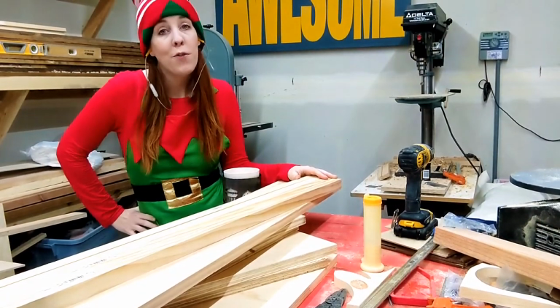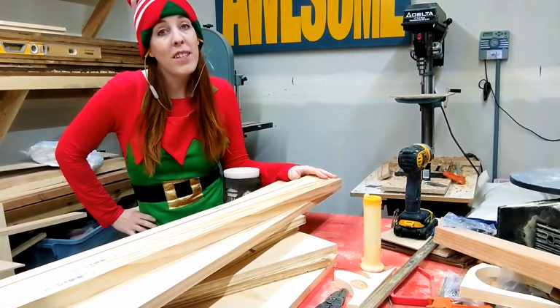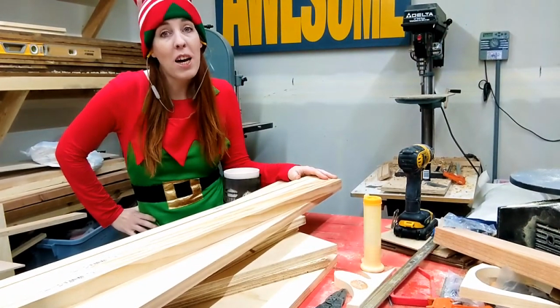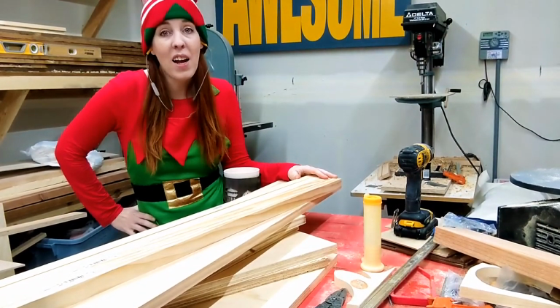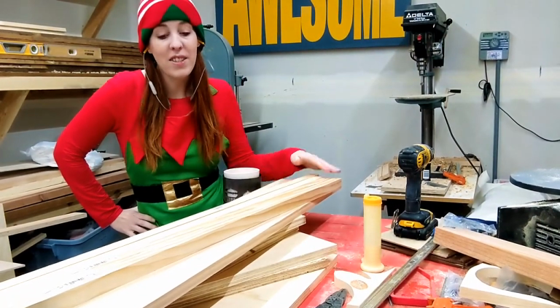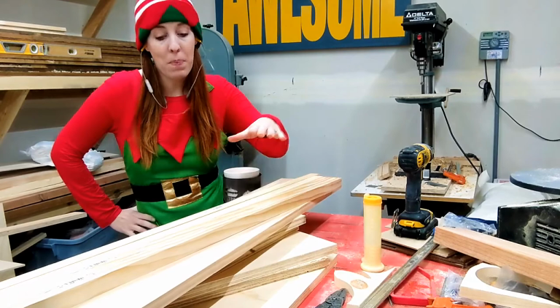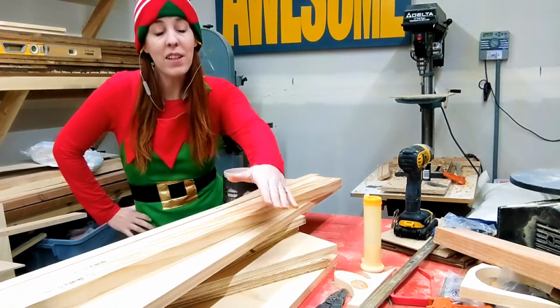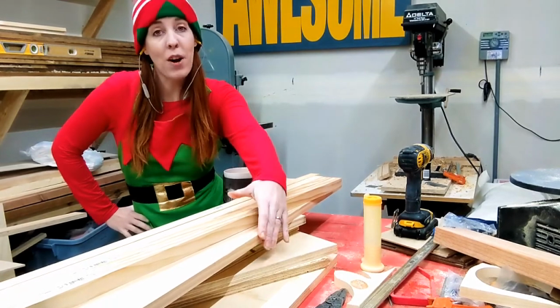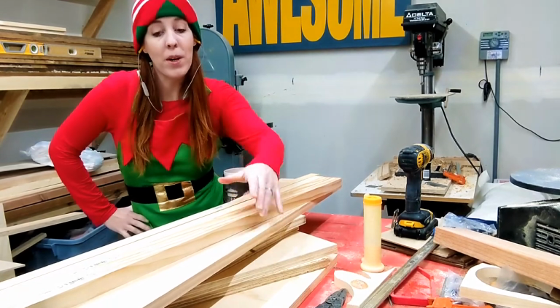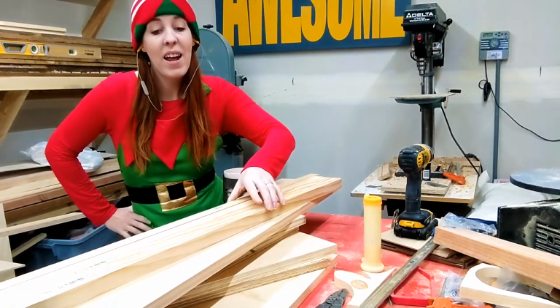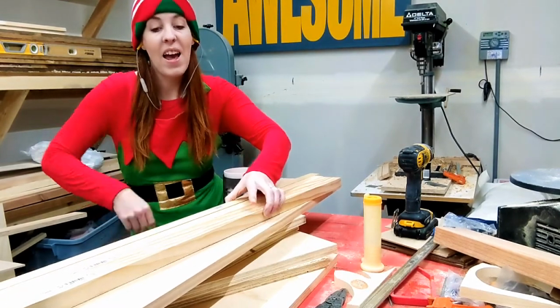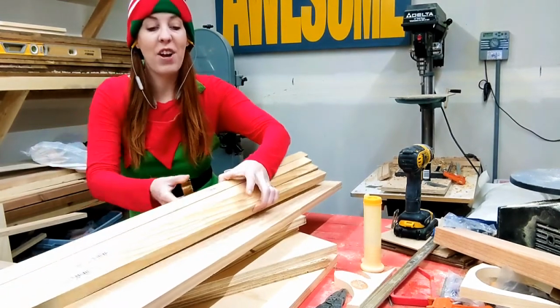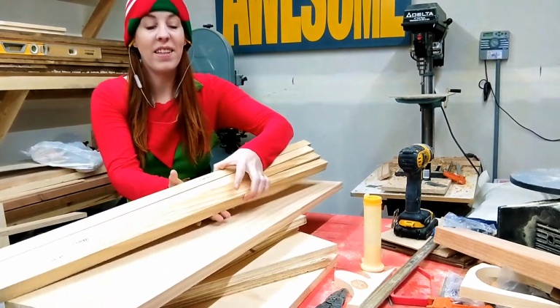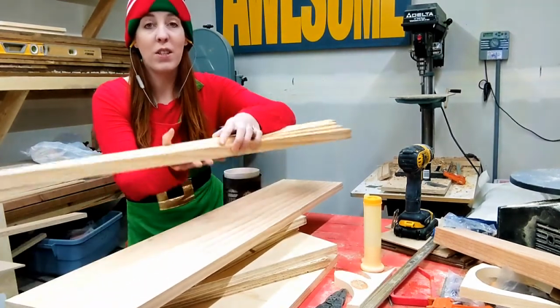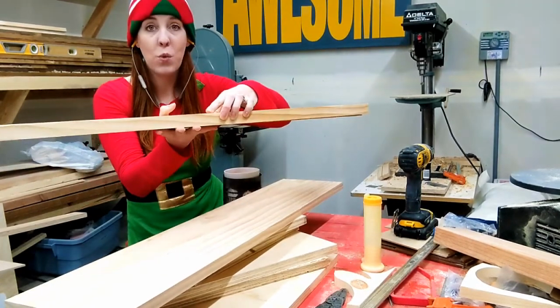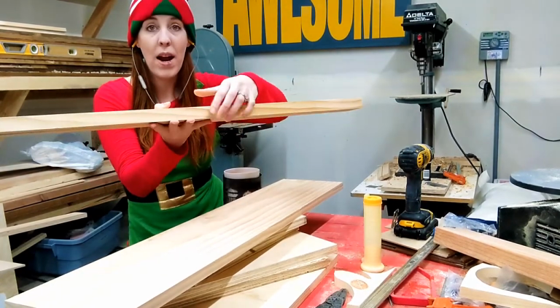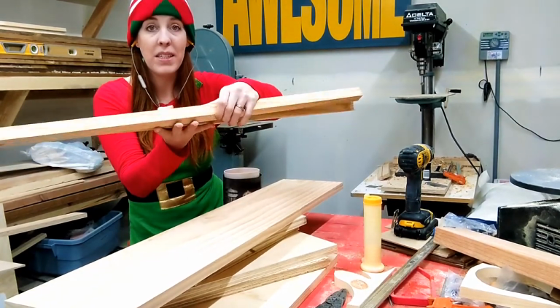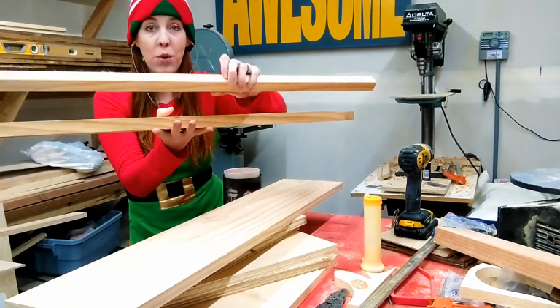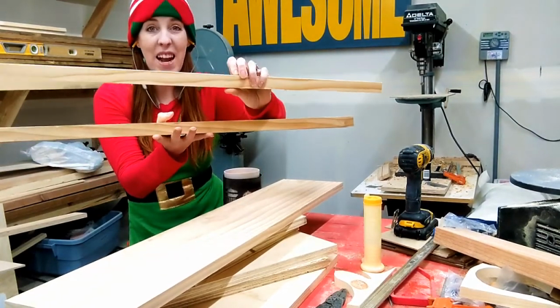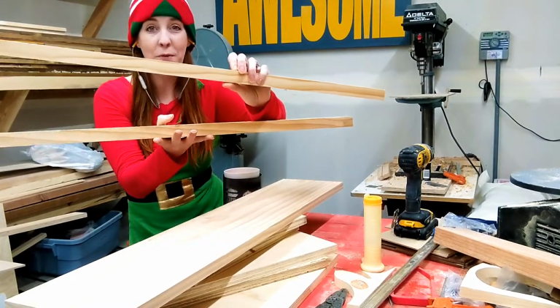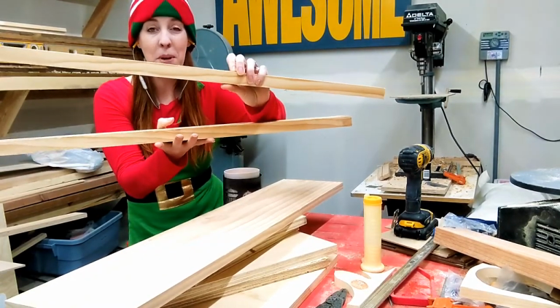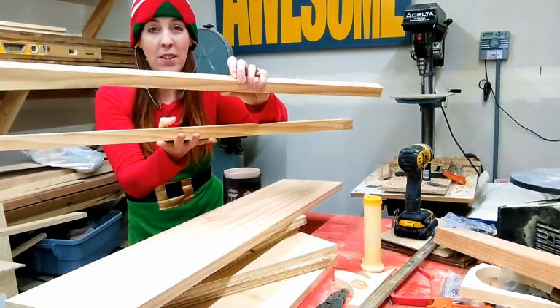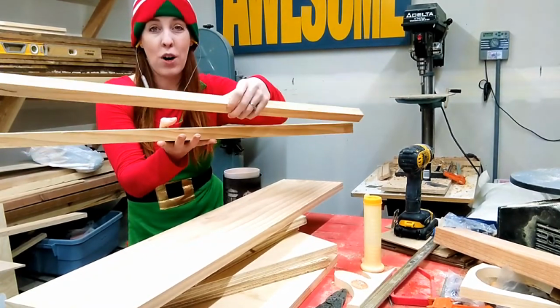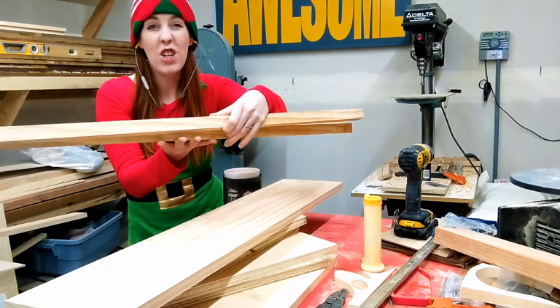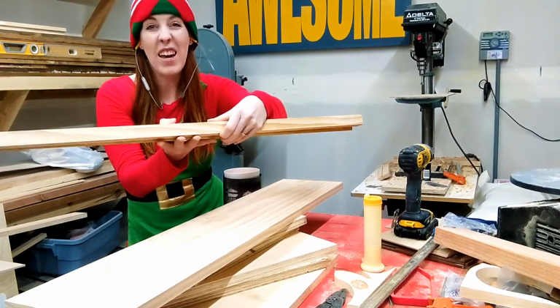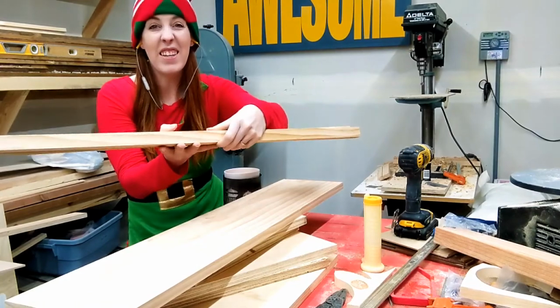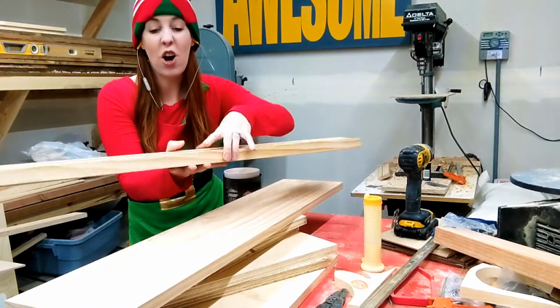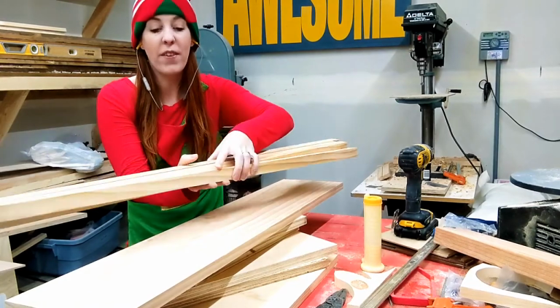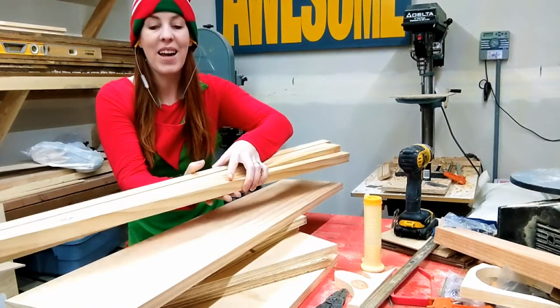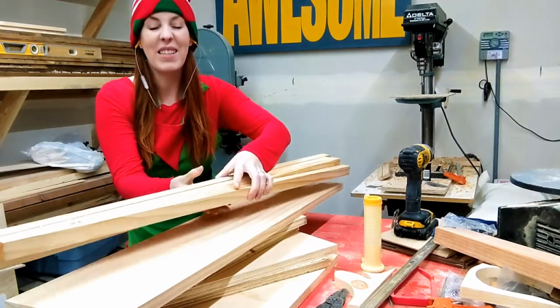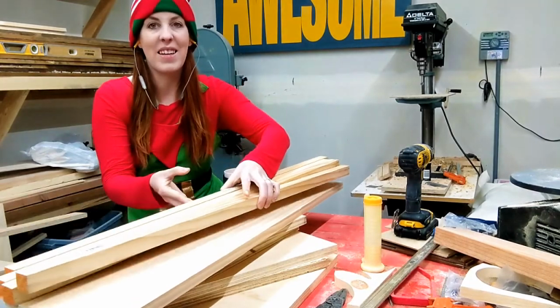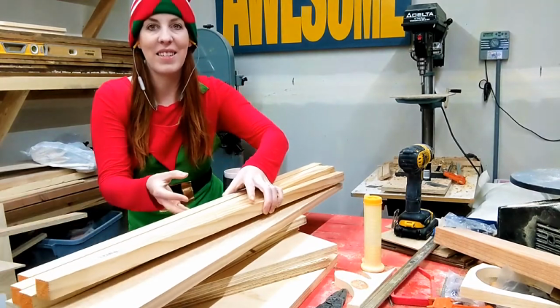For this project, I just got a pile of scrap wood, and I've got these square pieces of wood that I got from the big box store. You can get these in all different sizes and thicknesses.